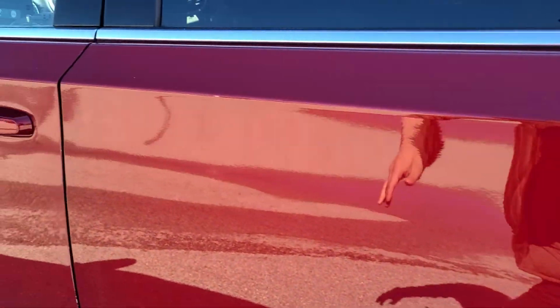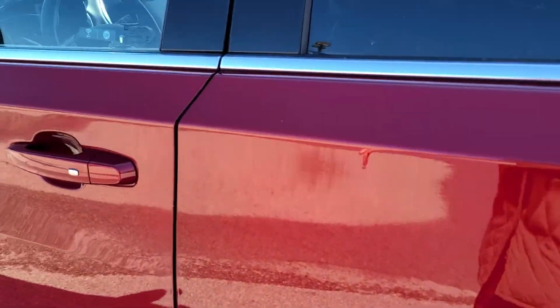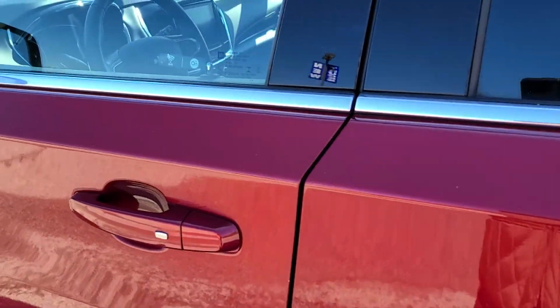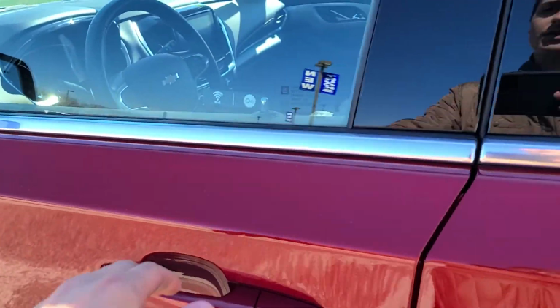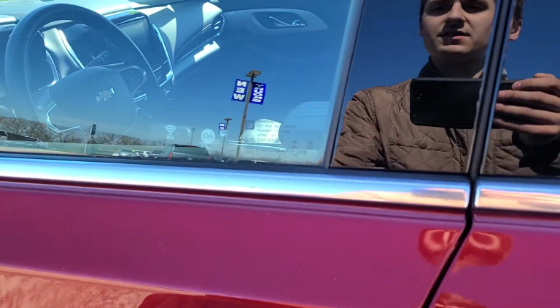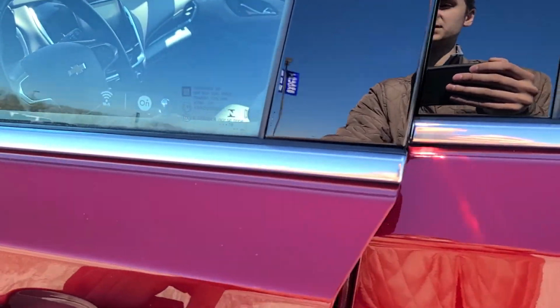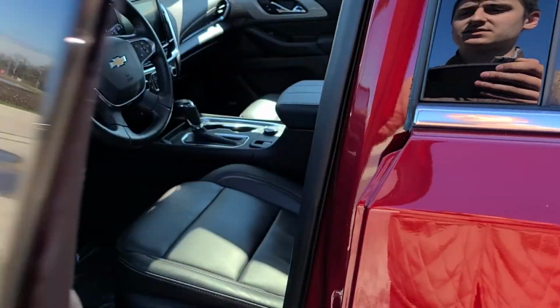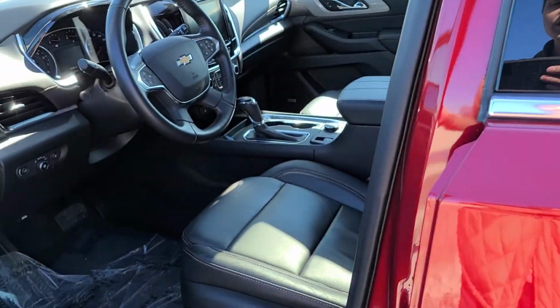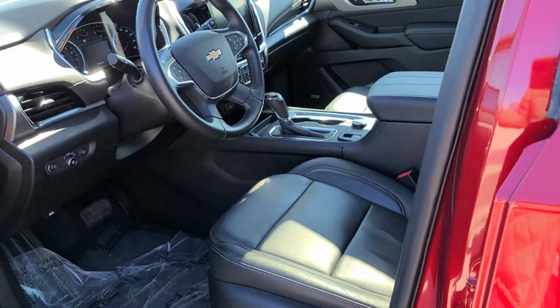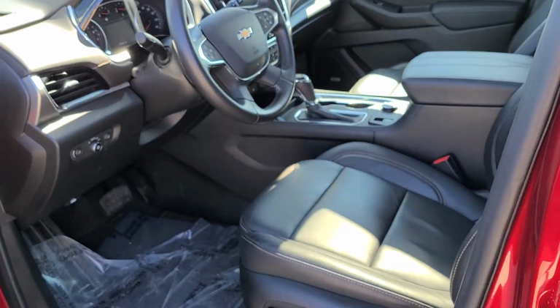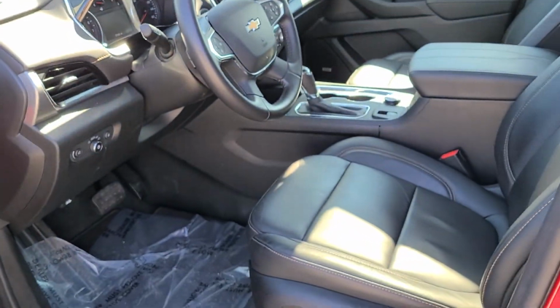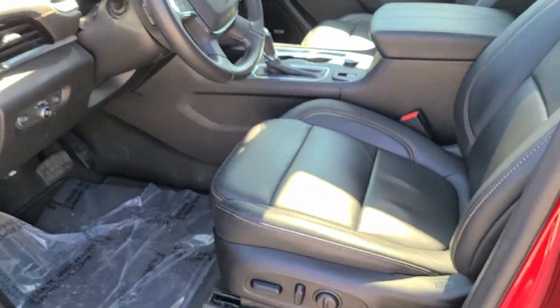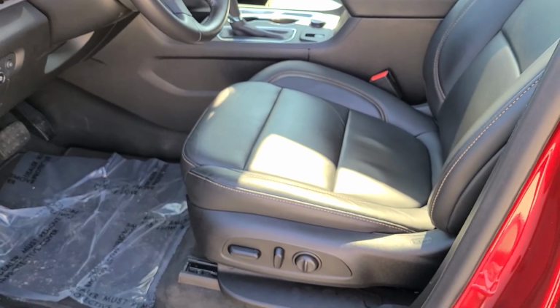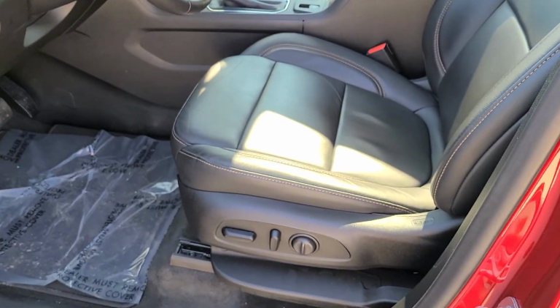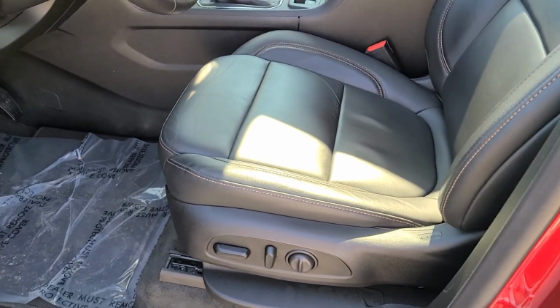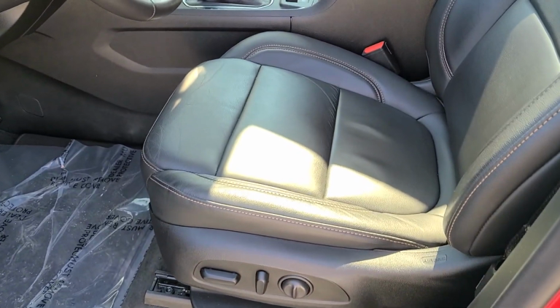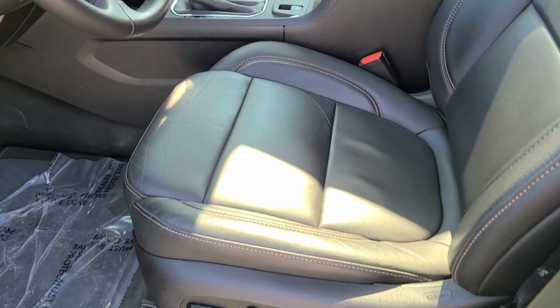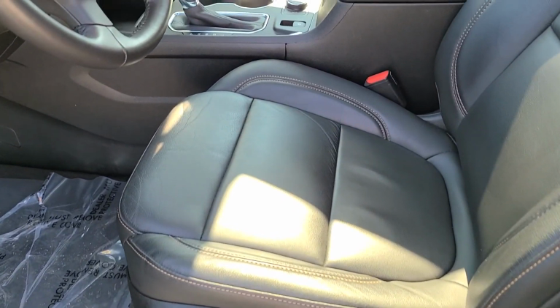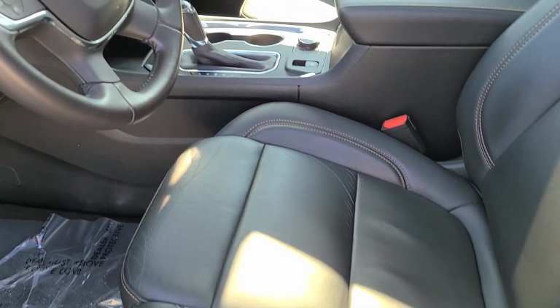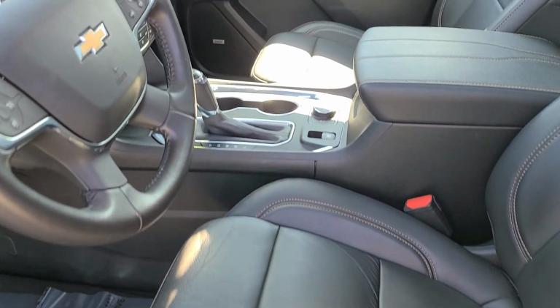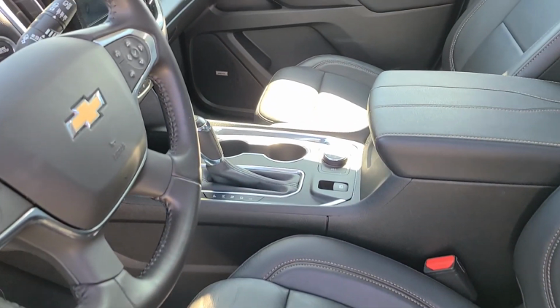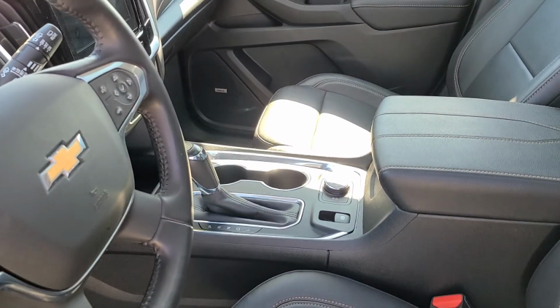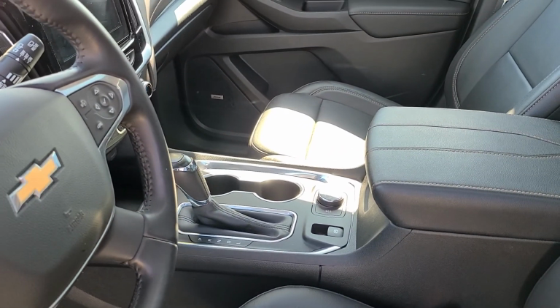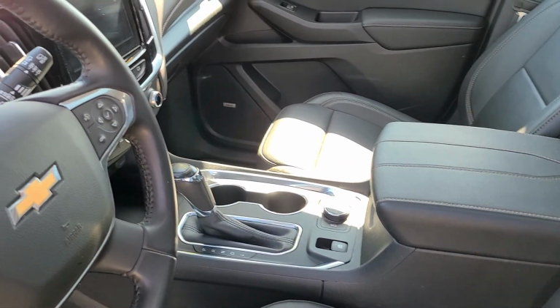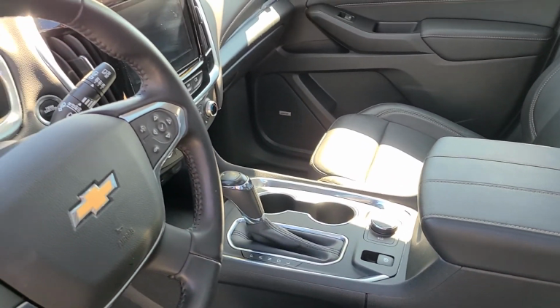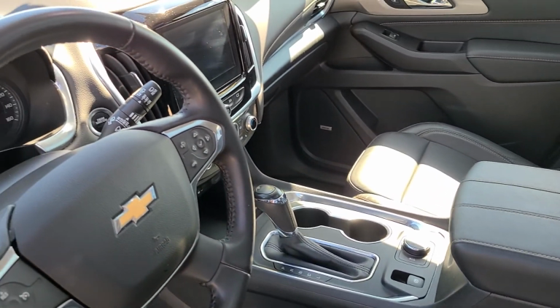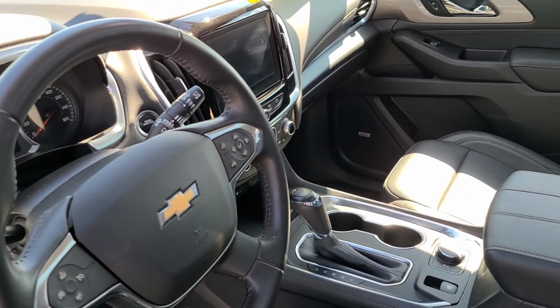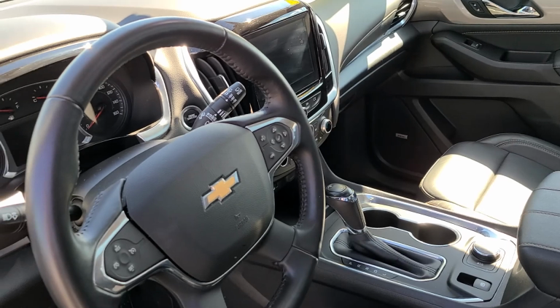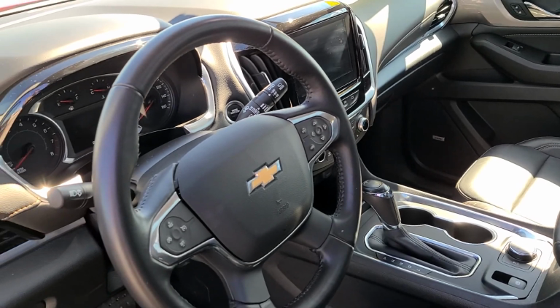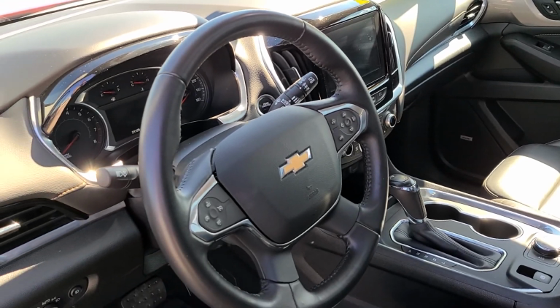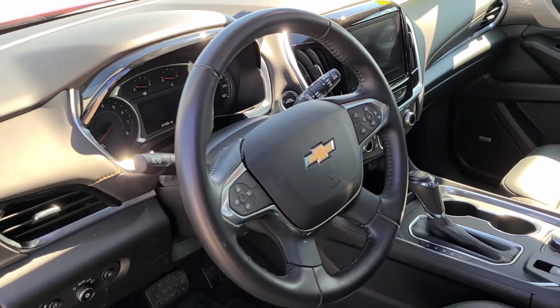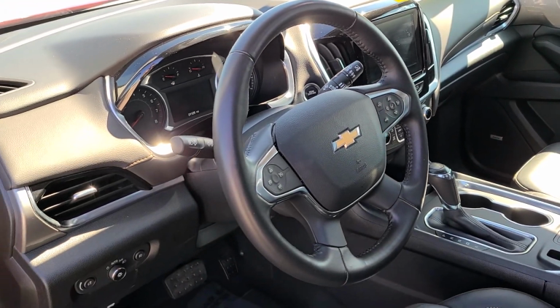For the front seats, you've got a three-way adjustable power seat on the driver's side, and all of your dash controls and things like that as well.